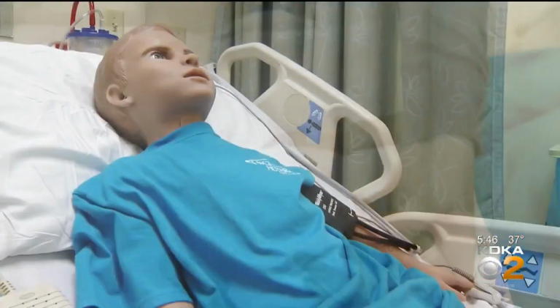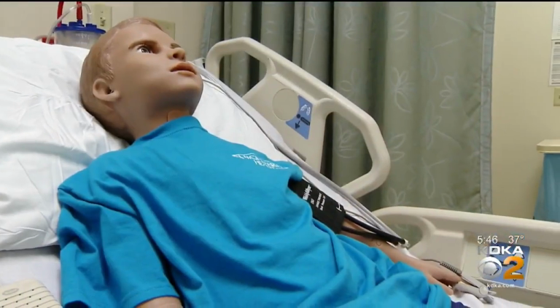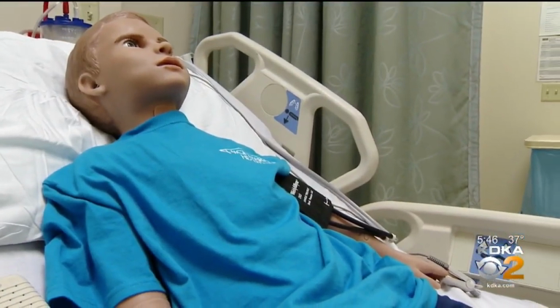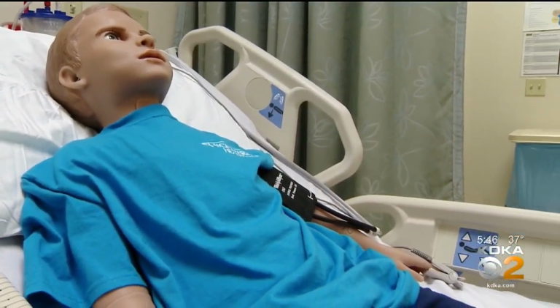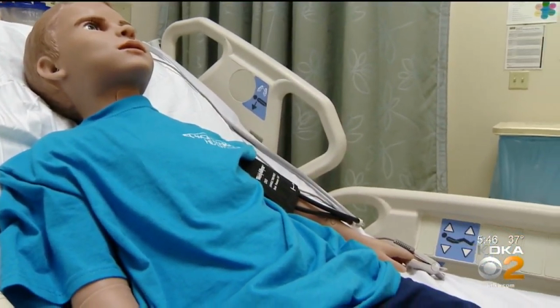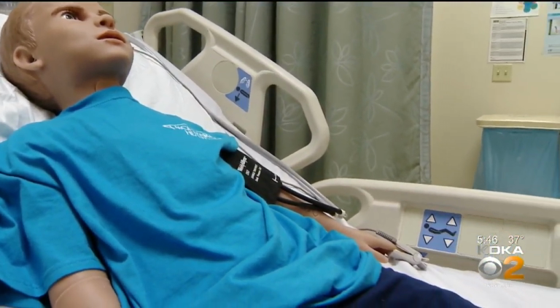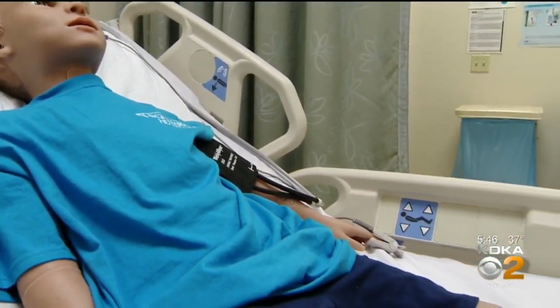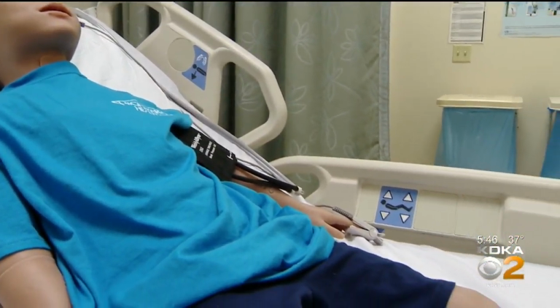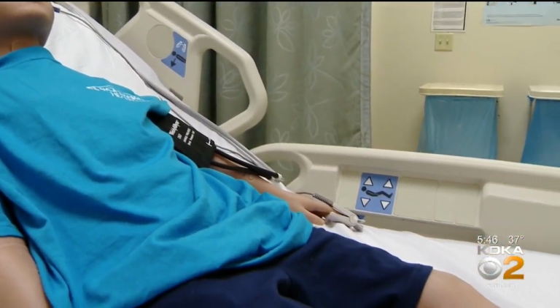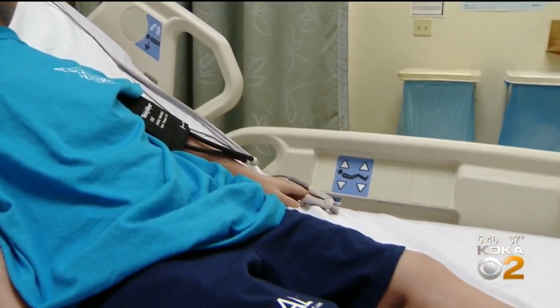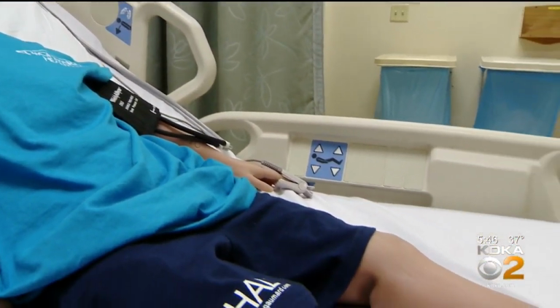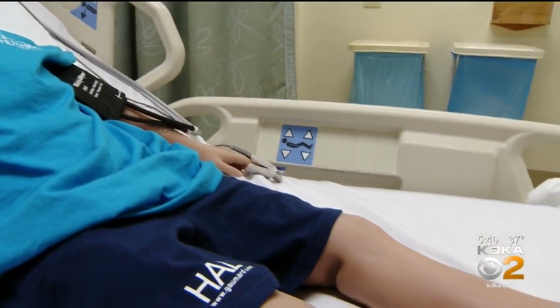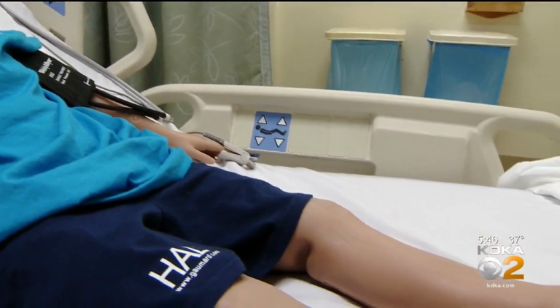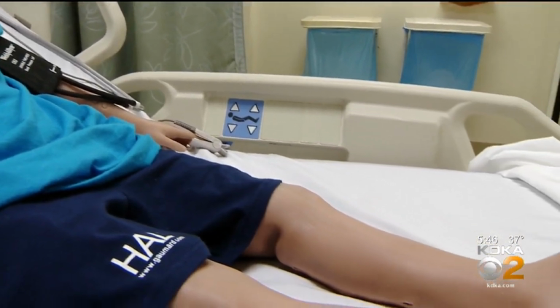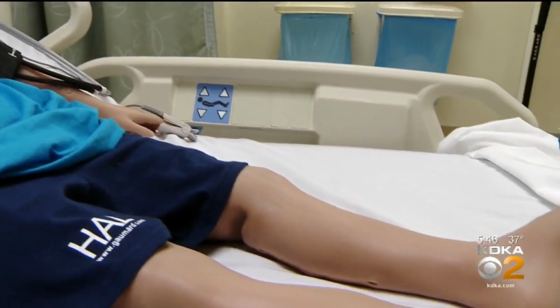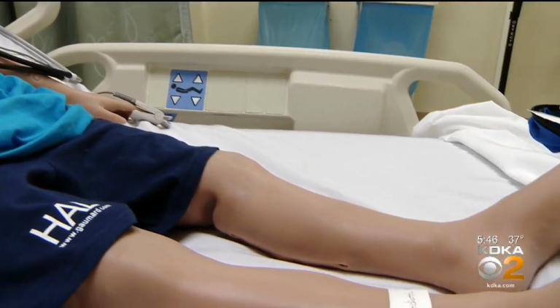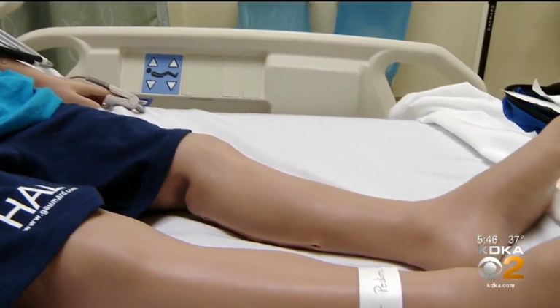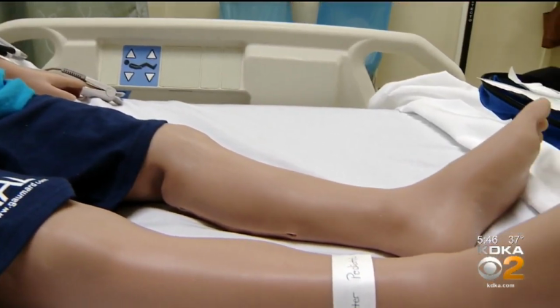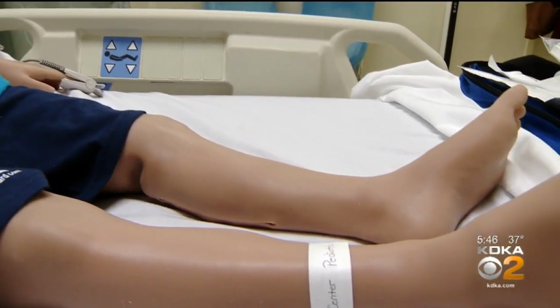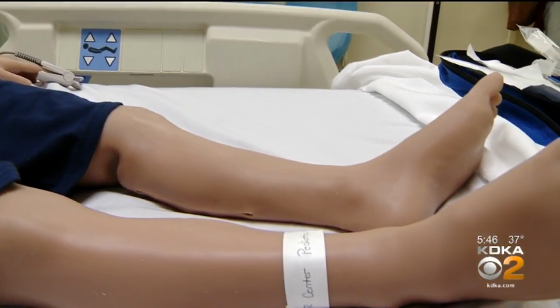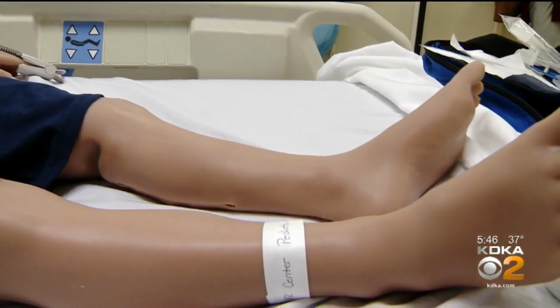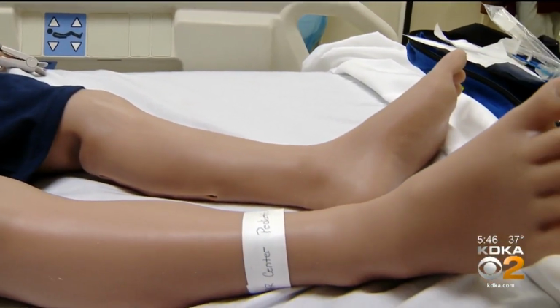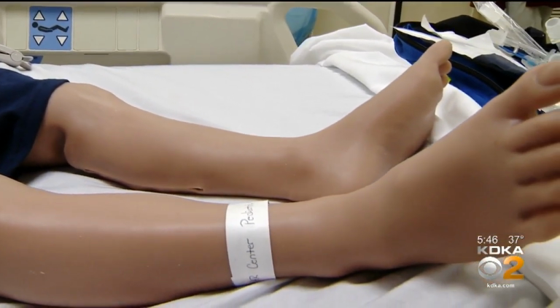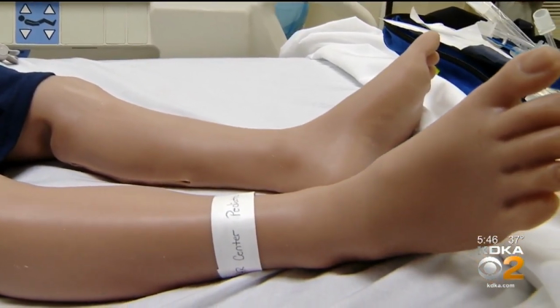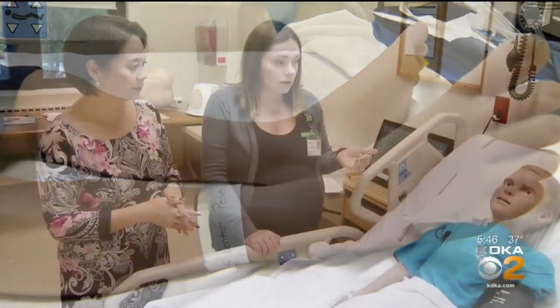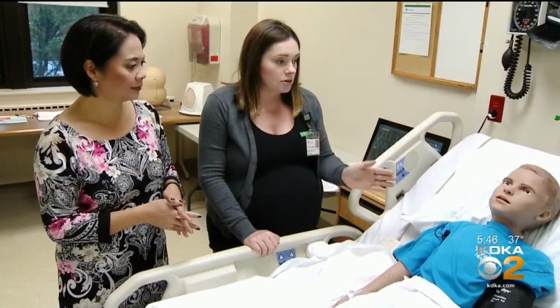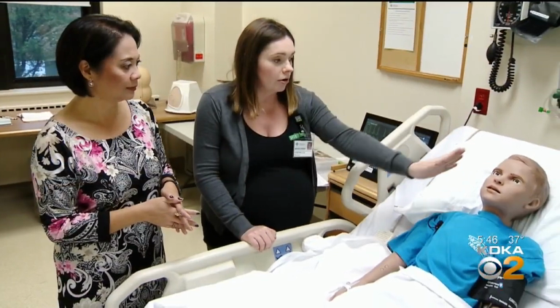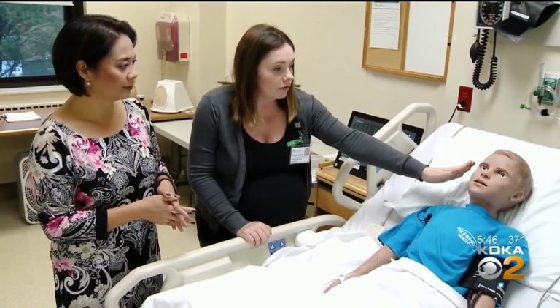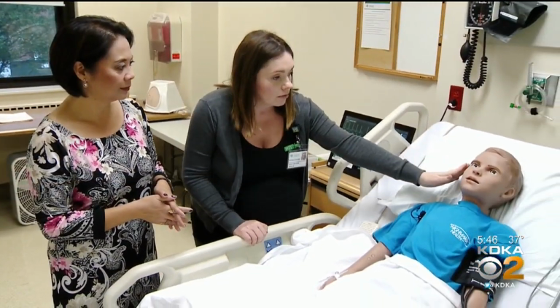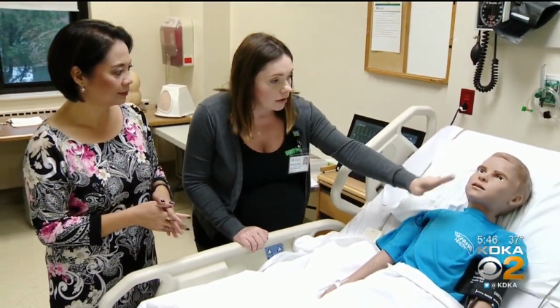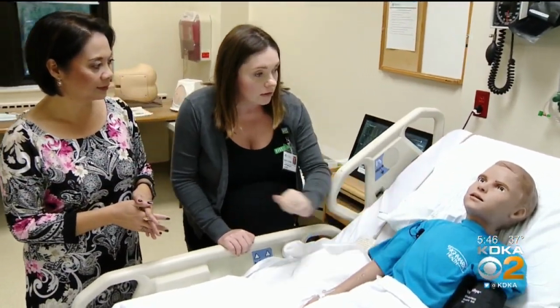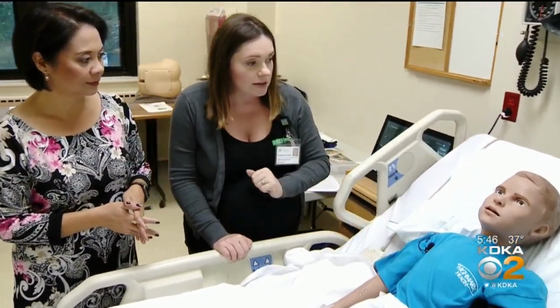Over the past year, local emergency room staff, EMTs, students, doctors, and nurses have all used HAL to learn and be better prepared. HAL has even made rounds to local pediatricians' offices.